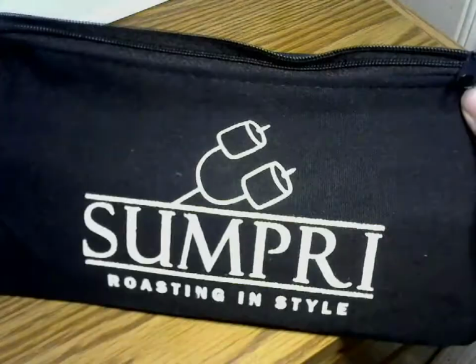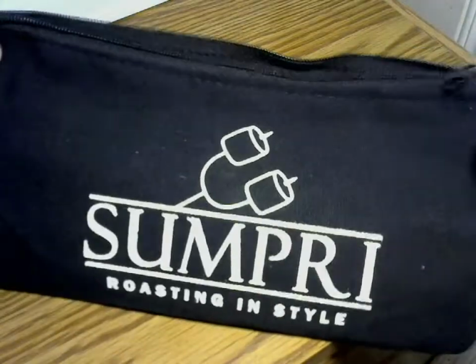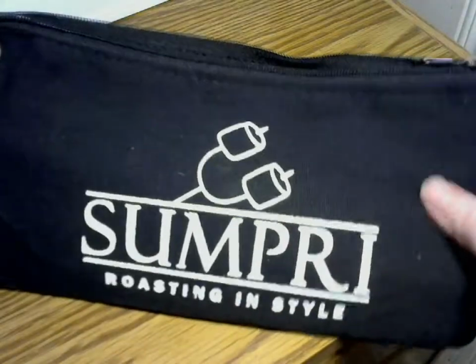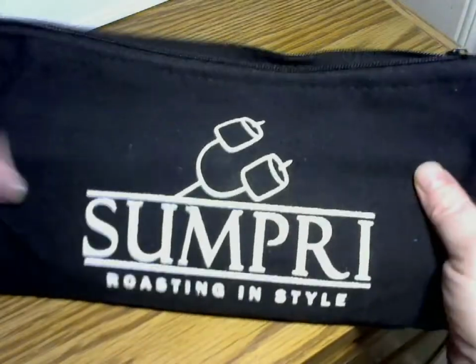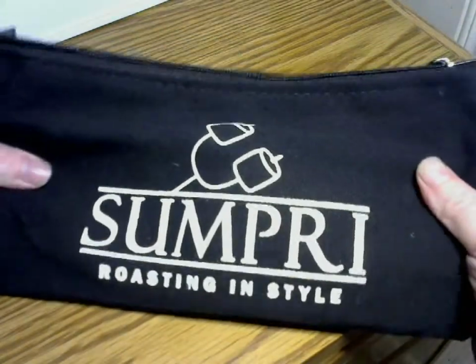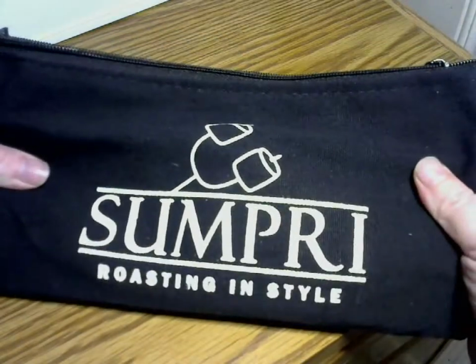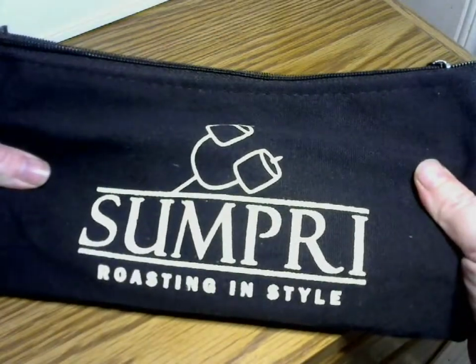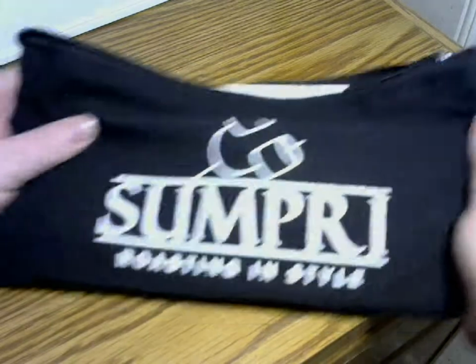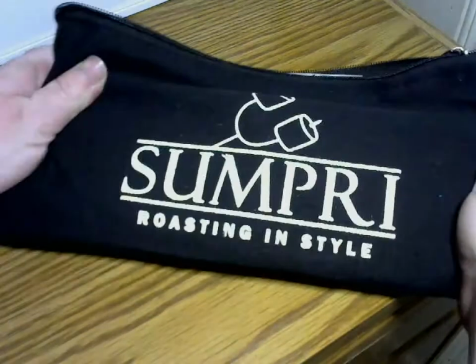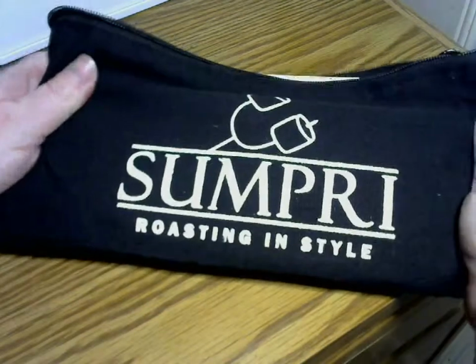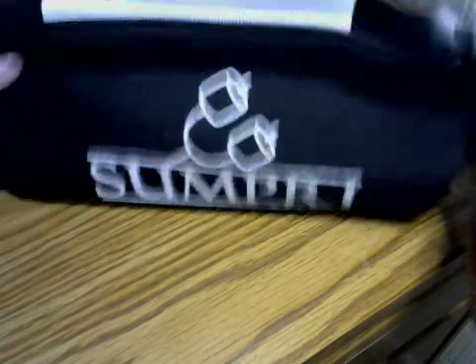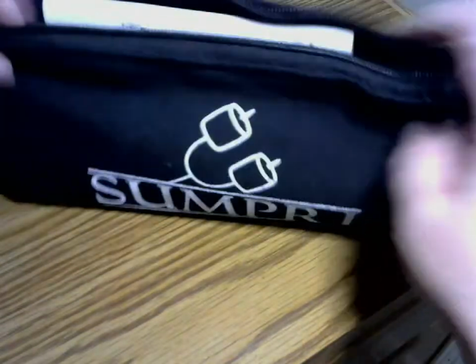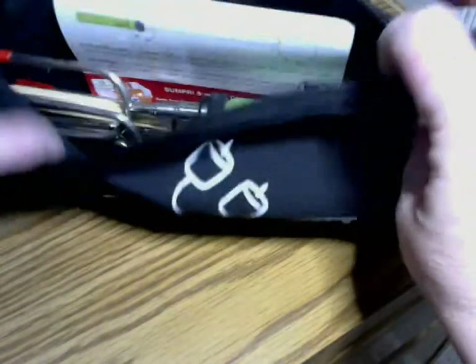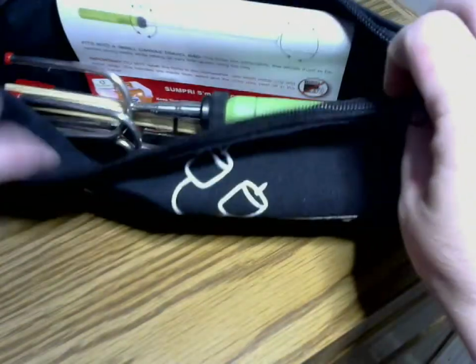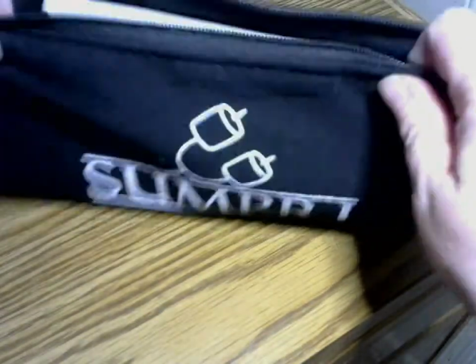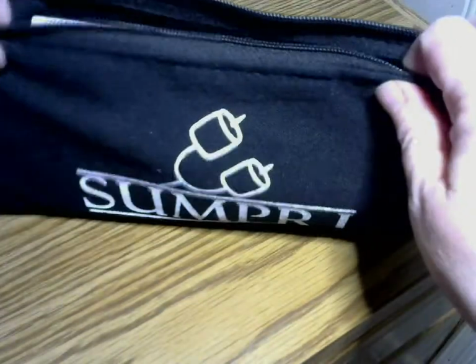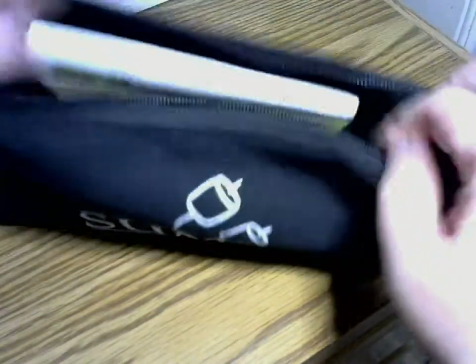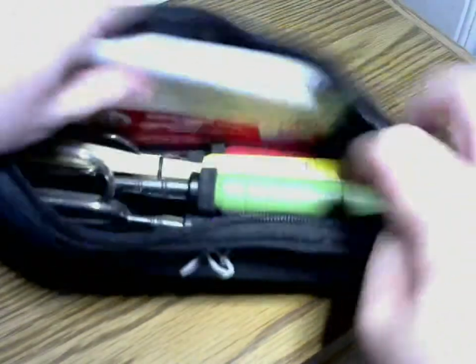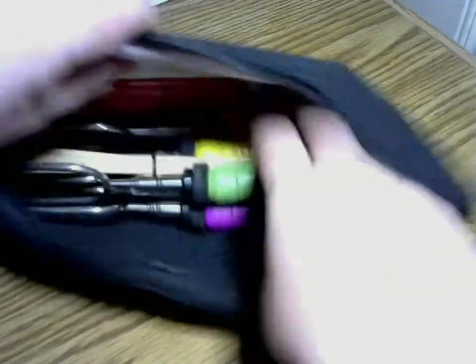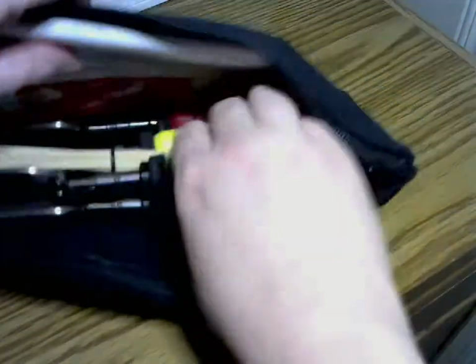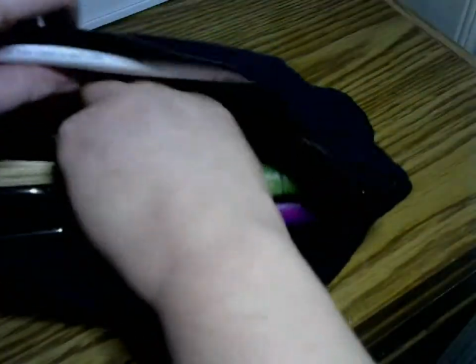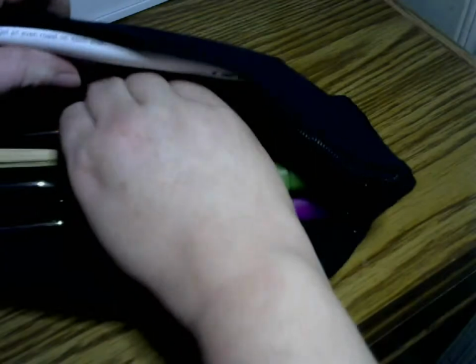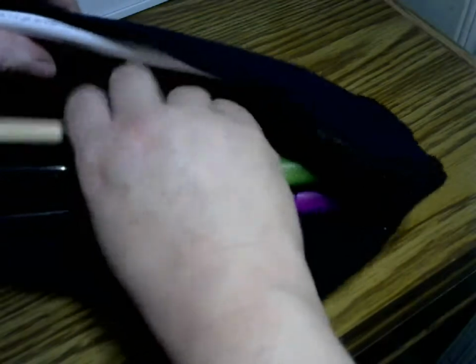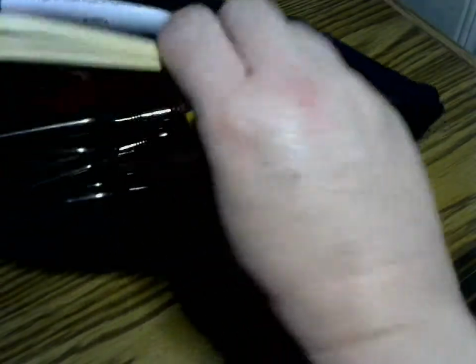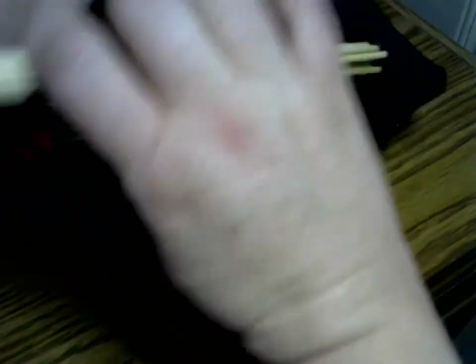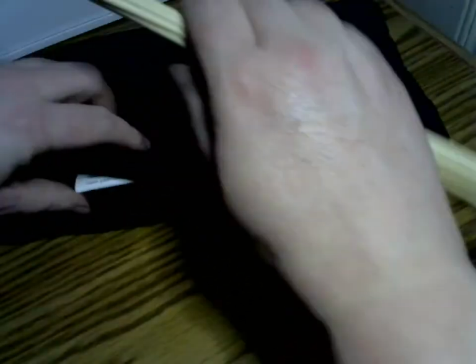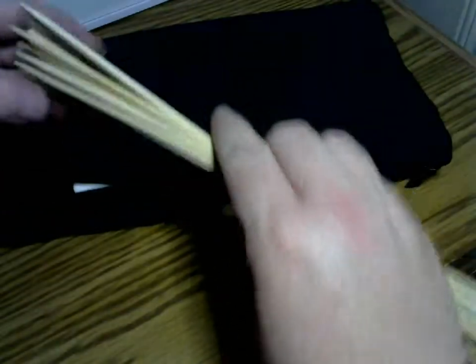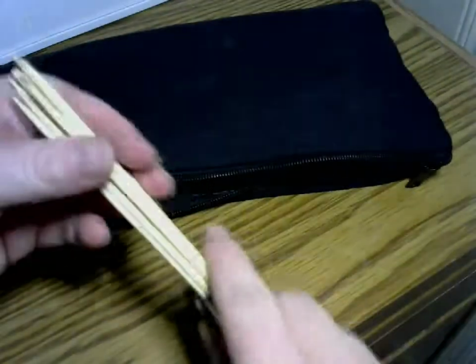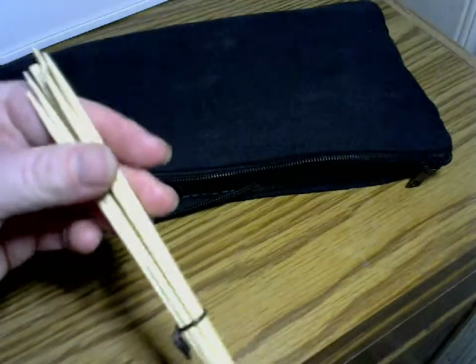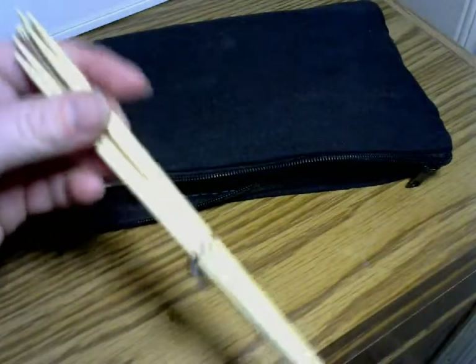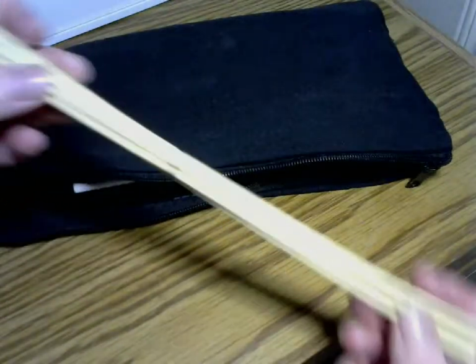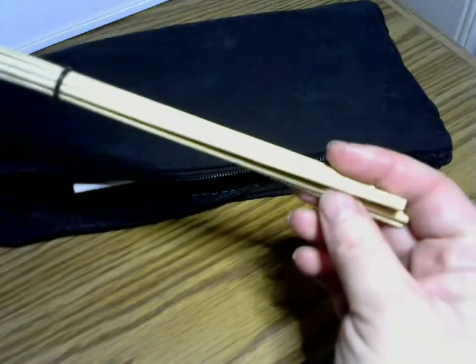These are actually the coolest ones I've ever bought. For one, they're compact. They have this cool zippered case. They come with little skewers, or whatever you're cooking.